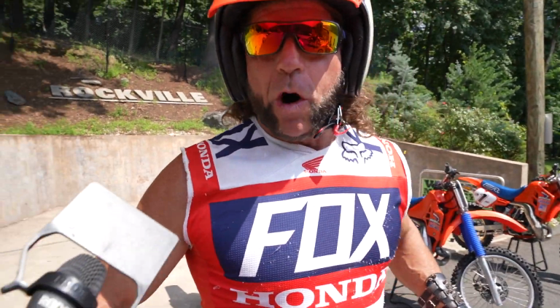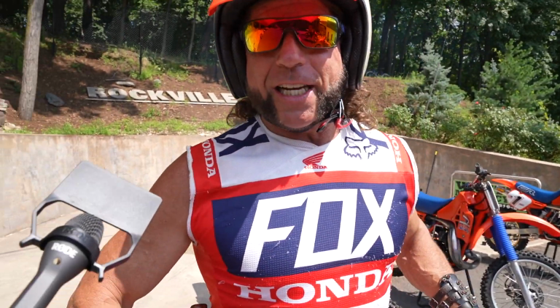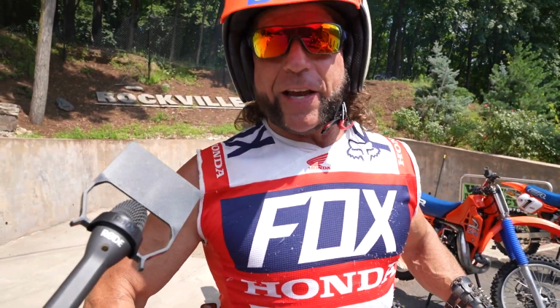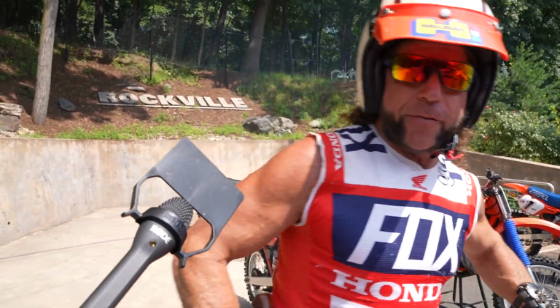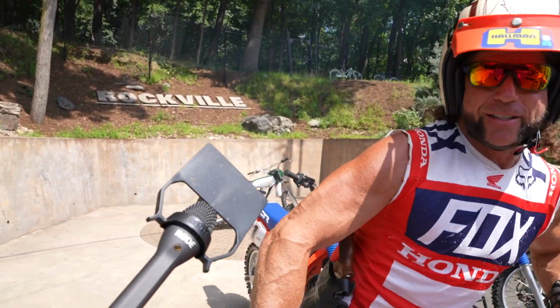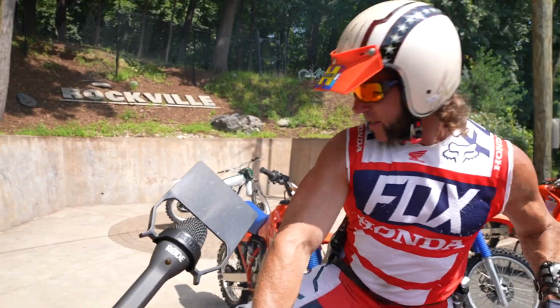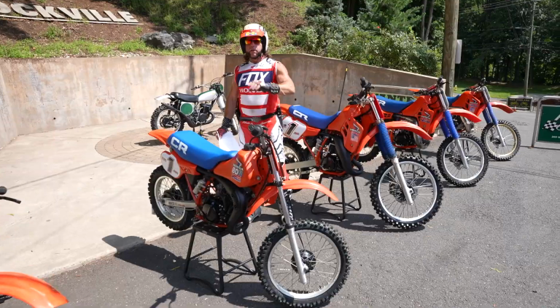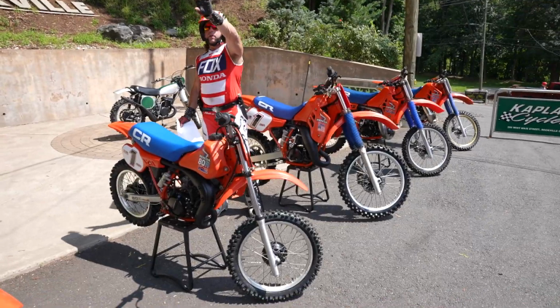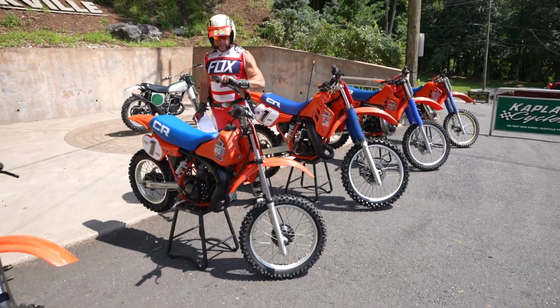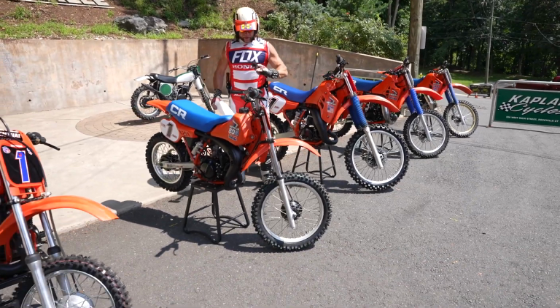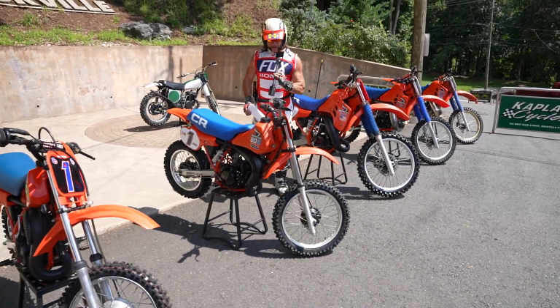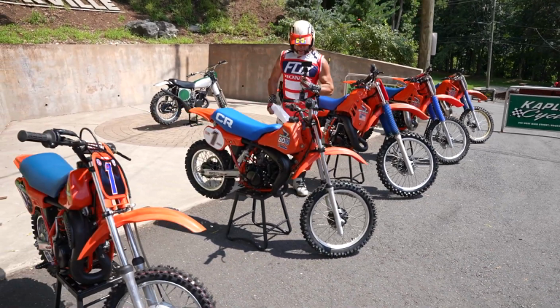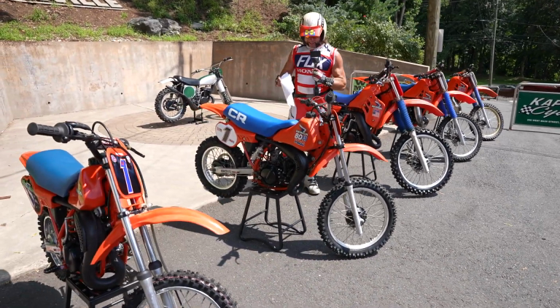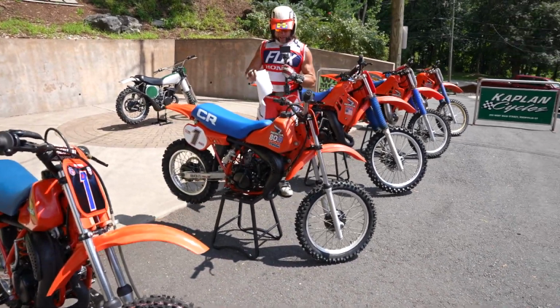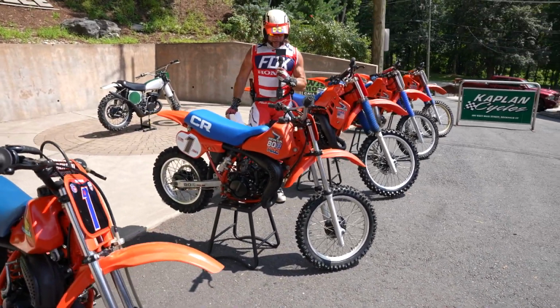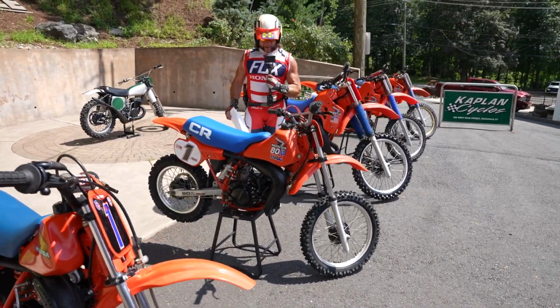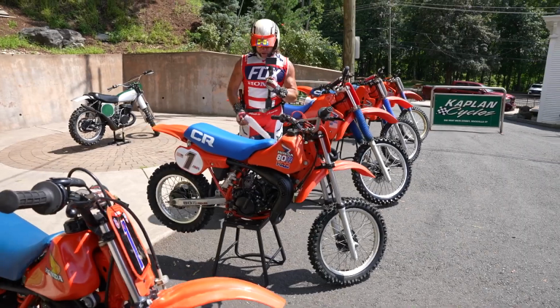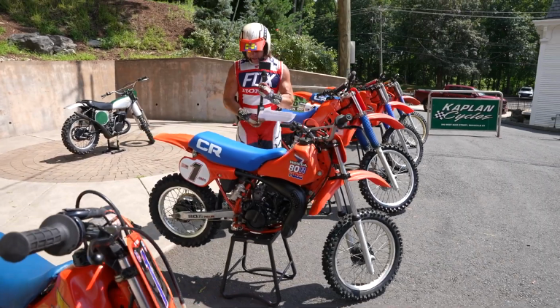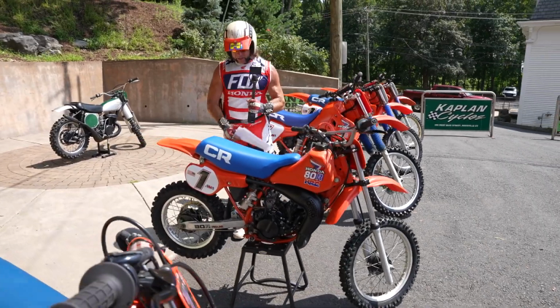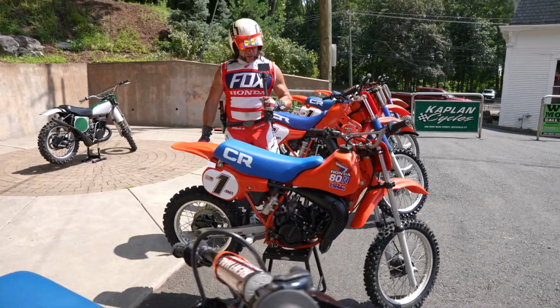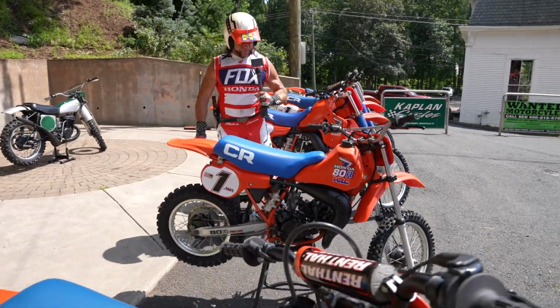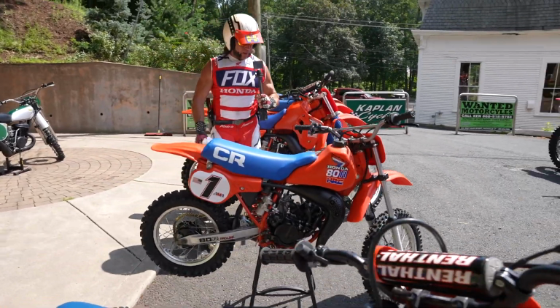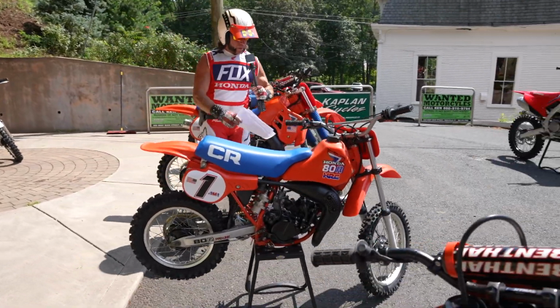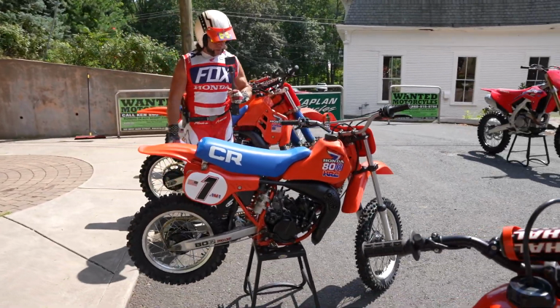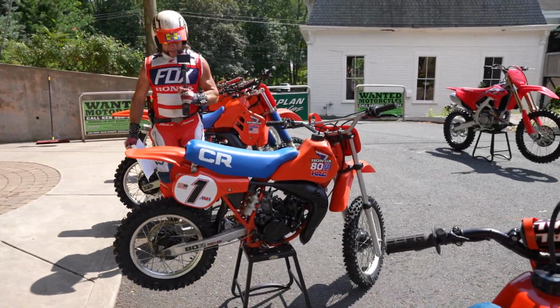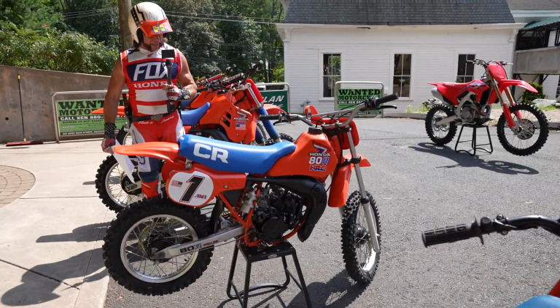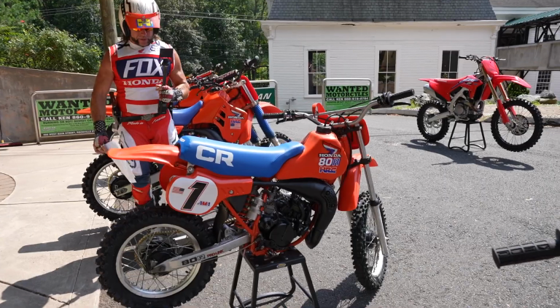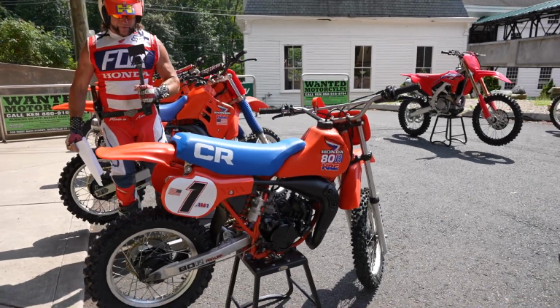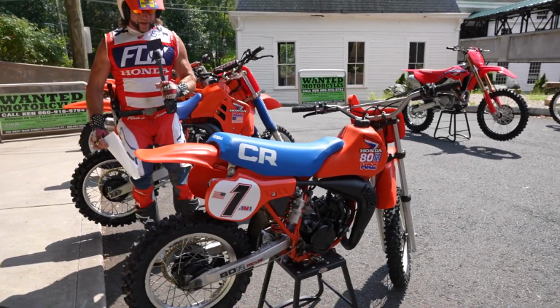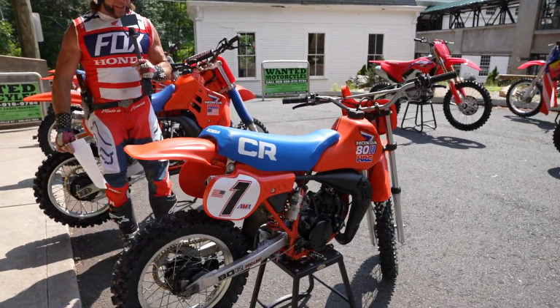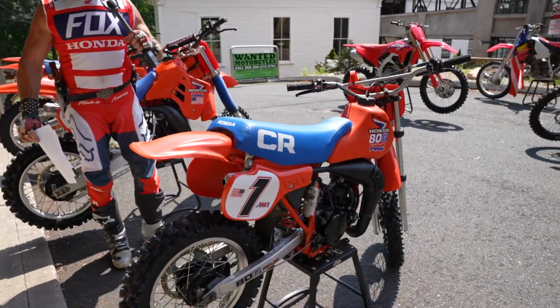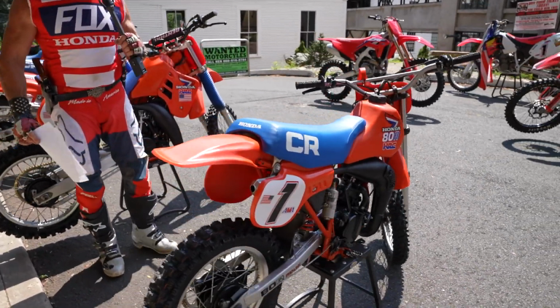Welcome to the Class of '83, folks. Check out the Class of 1983 Honda CR80R — the Tahitian Red Beauty with the red, white, and blue decals on it: HRC, American flag. This thing is an absolute stunner.